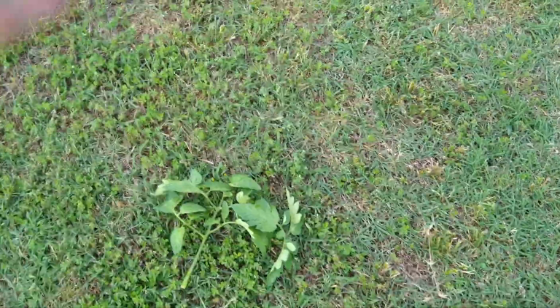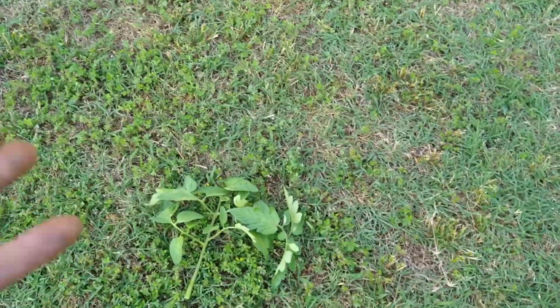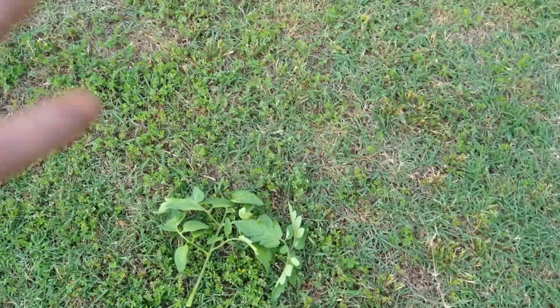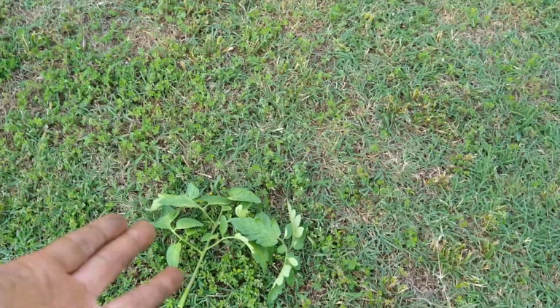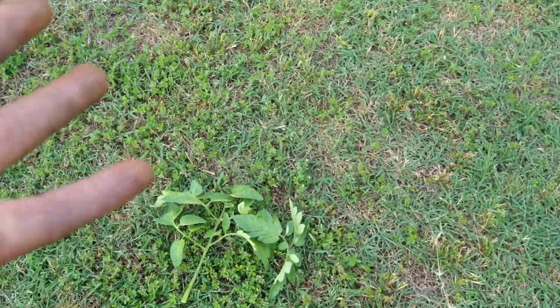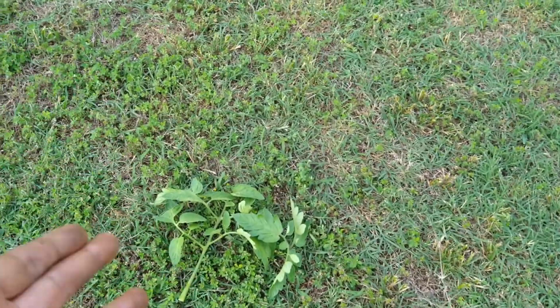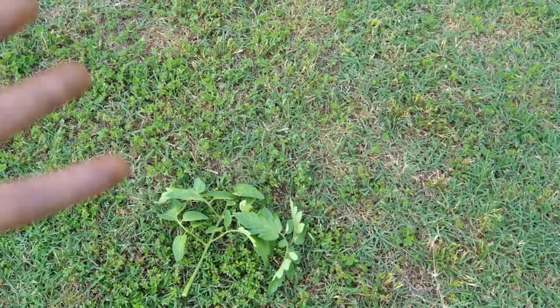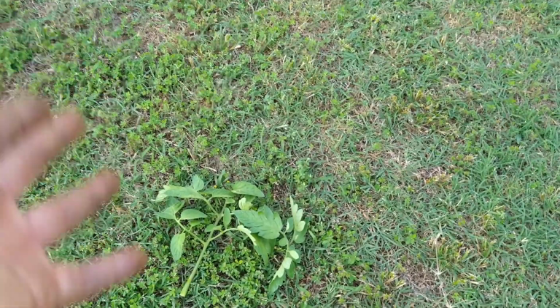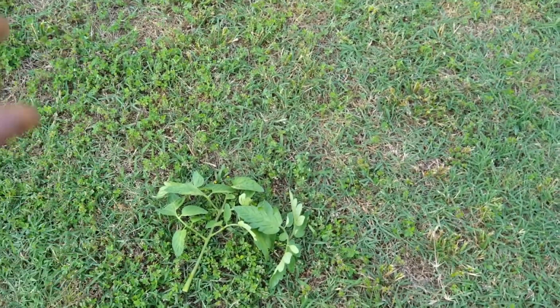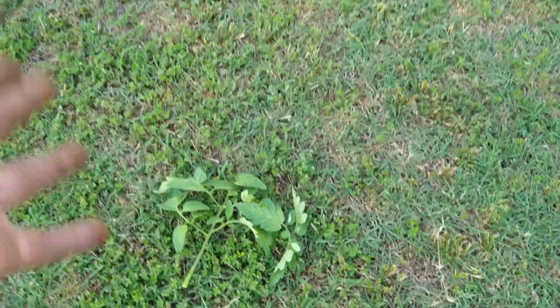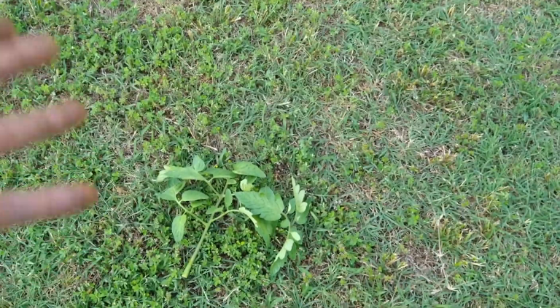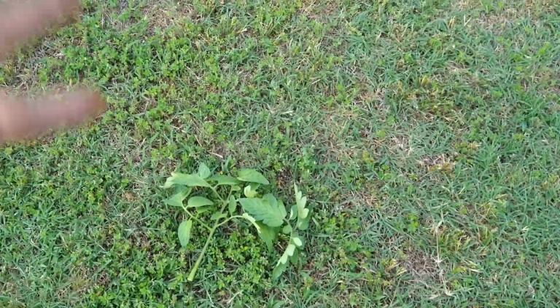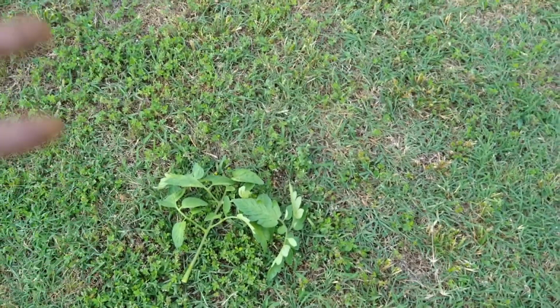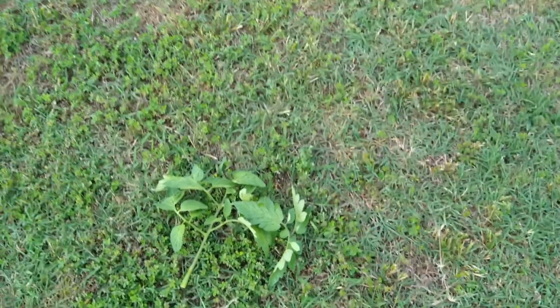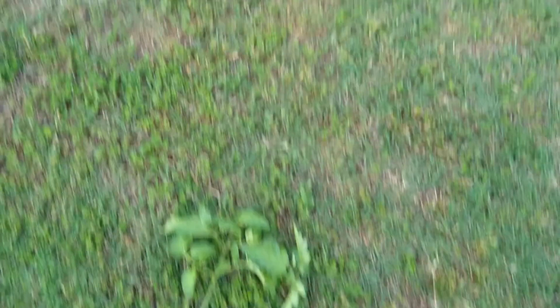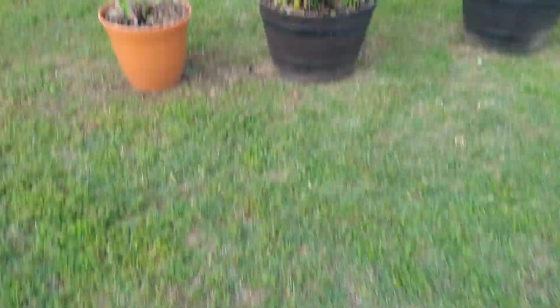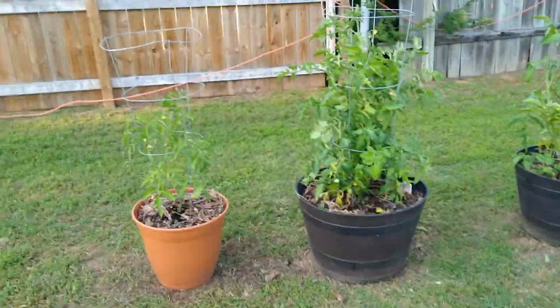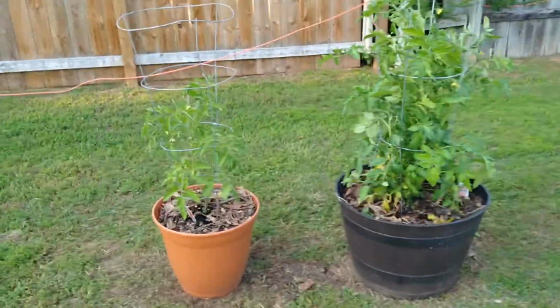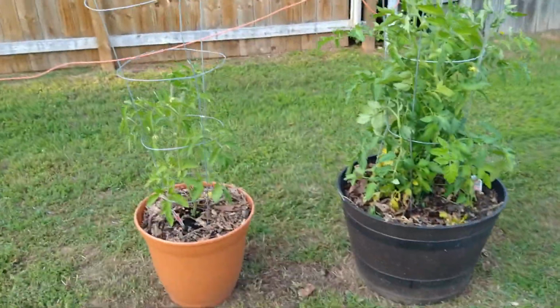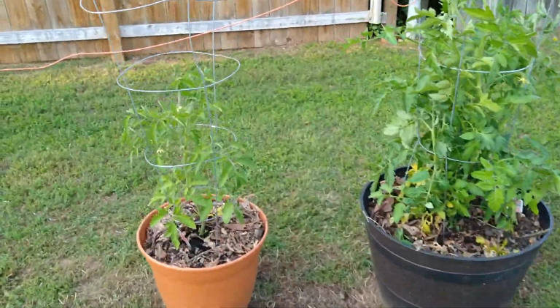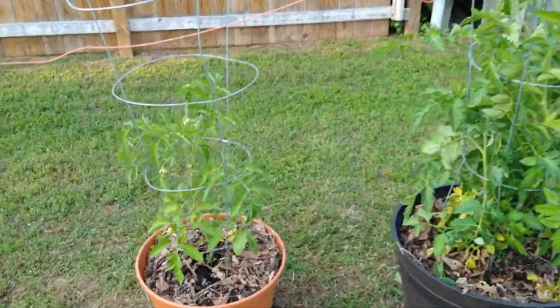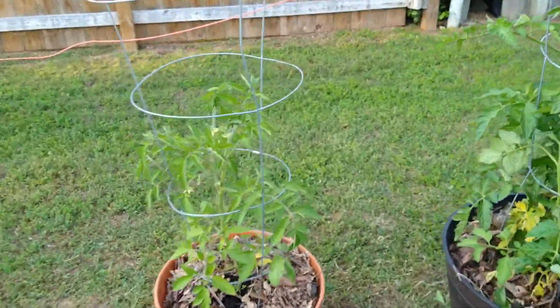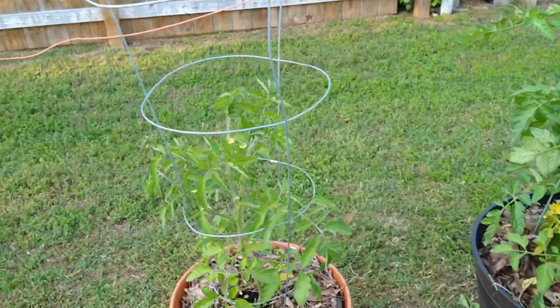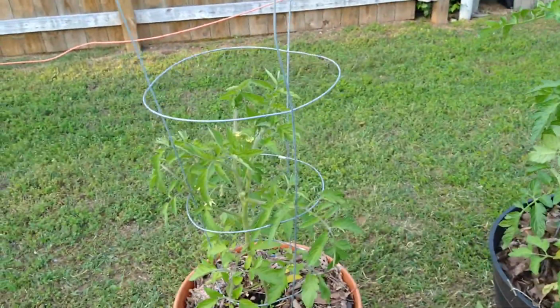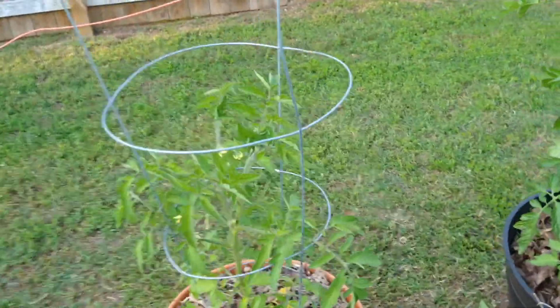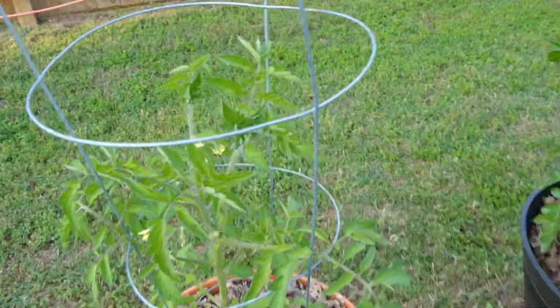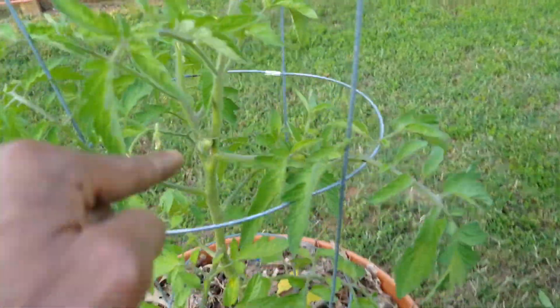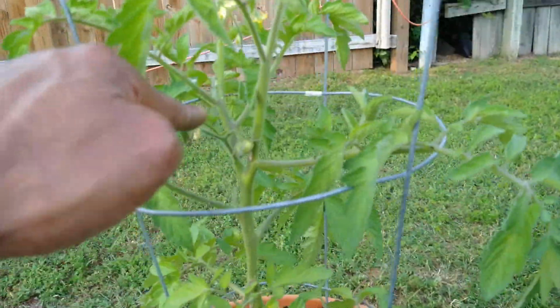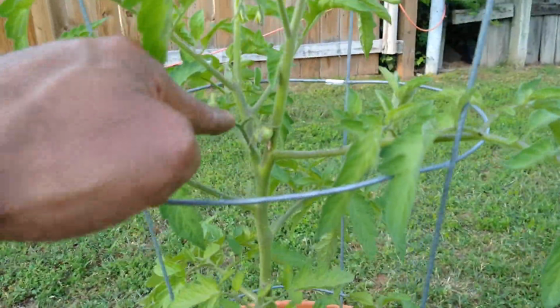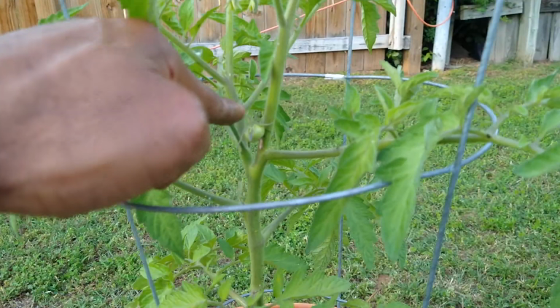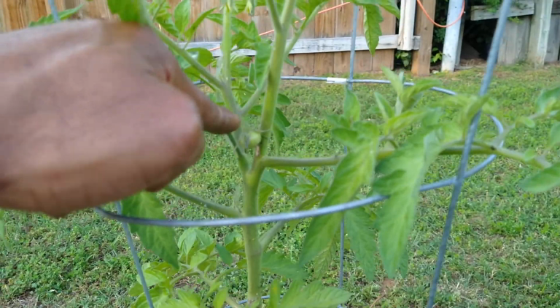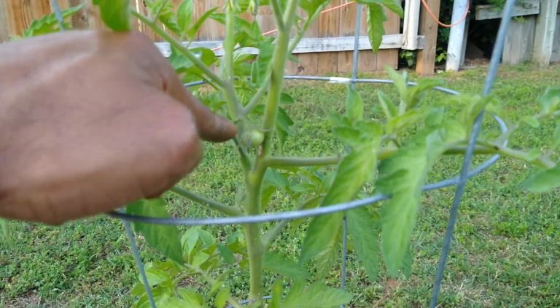These are the branches, some of the branches from my little tomato plant babies. You see that right there — what's so amazing about this? That's a tomato. Come on now.